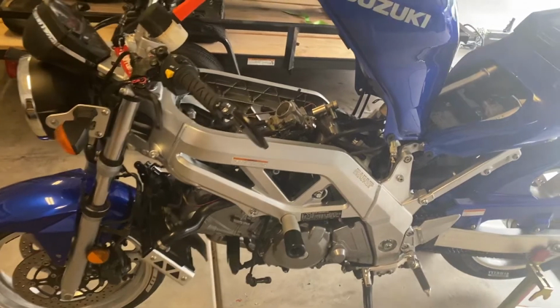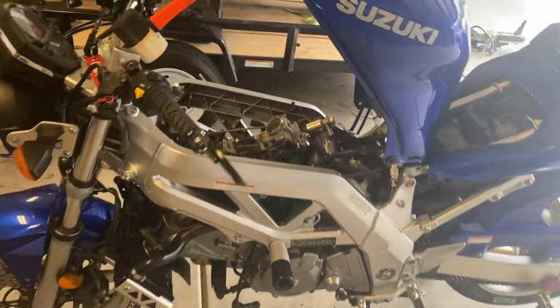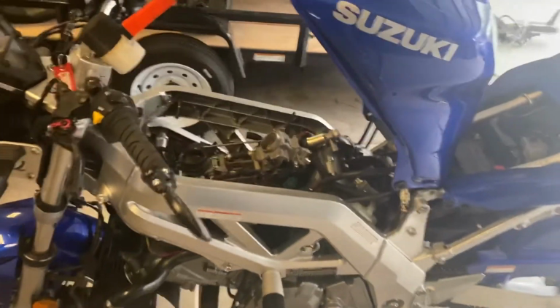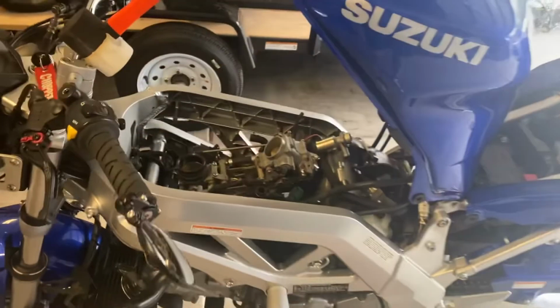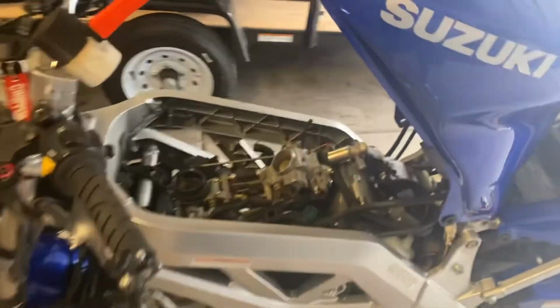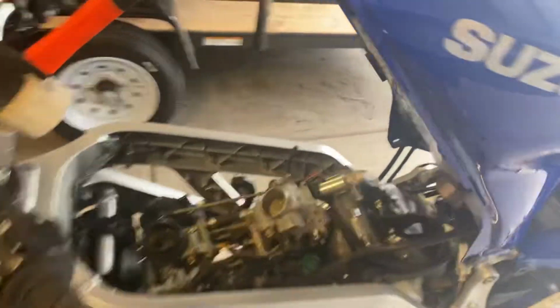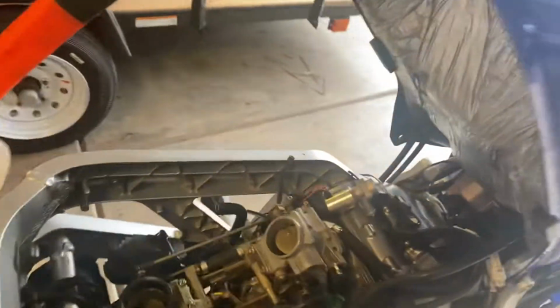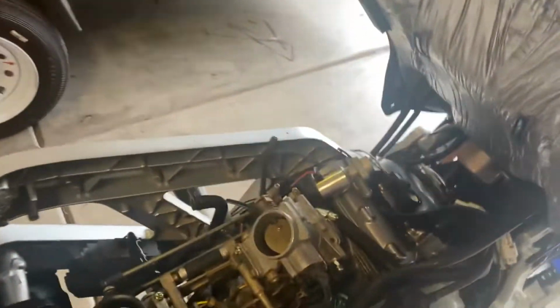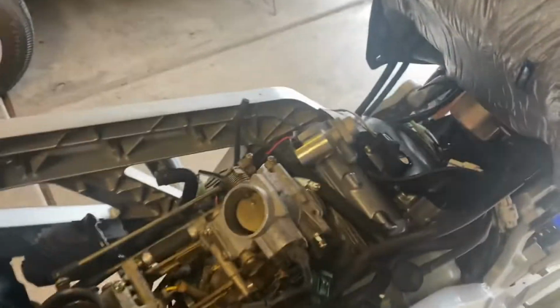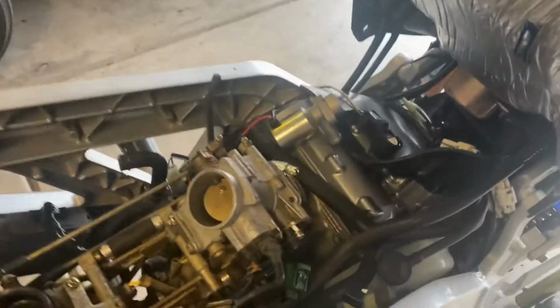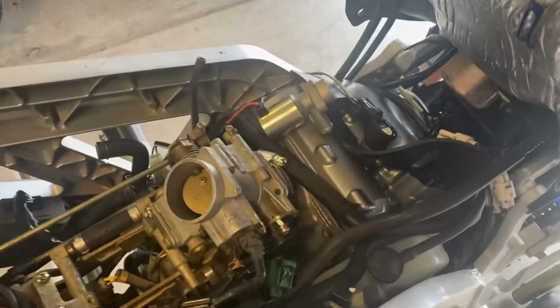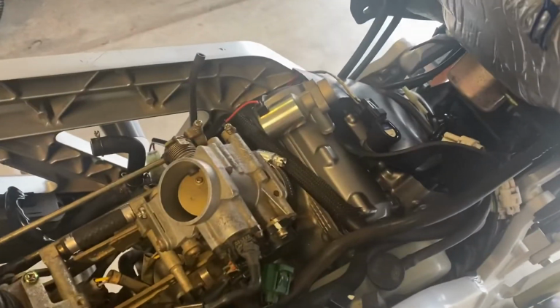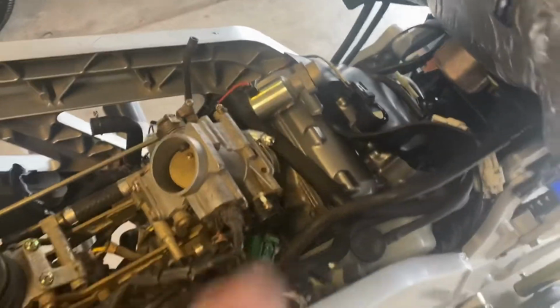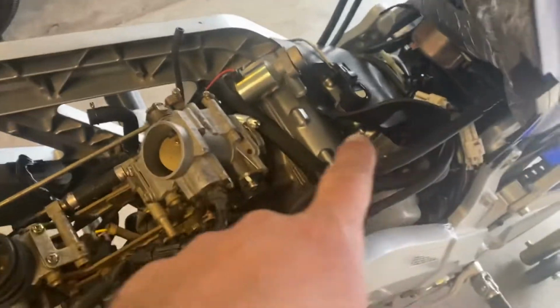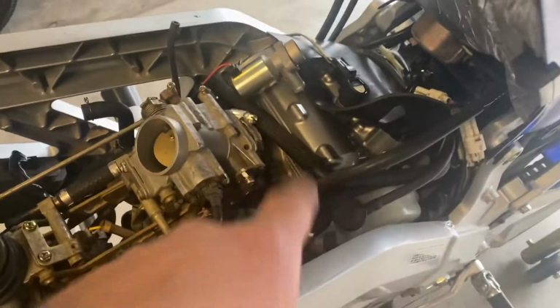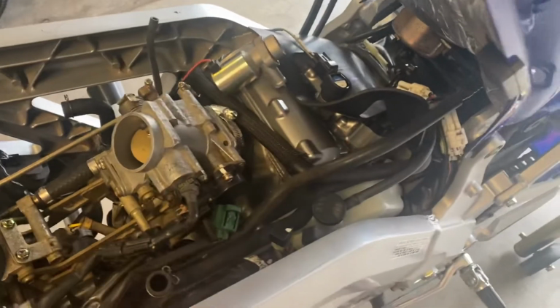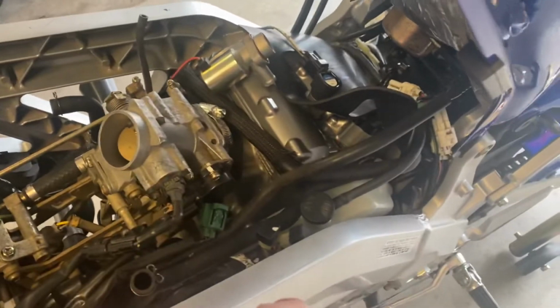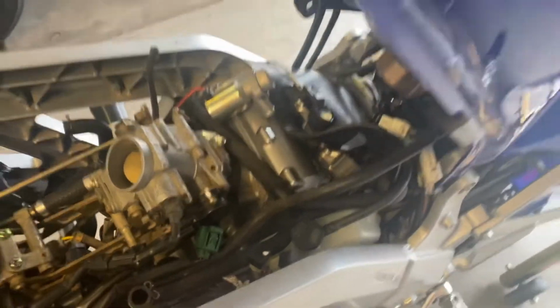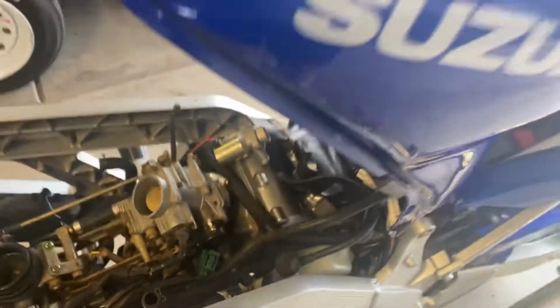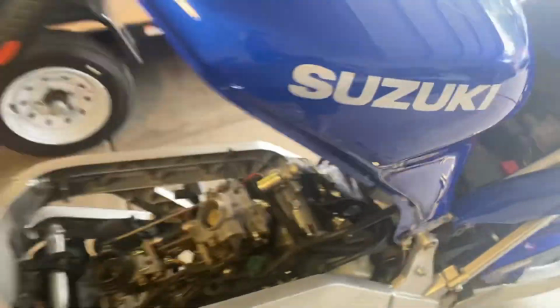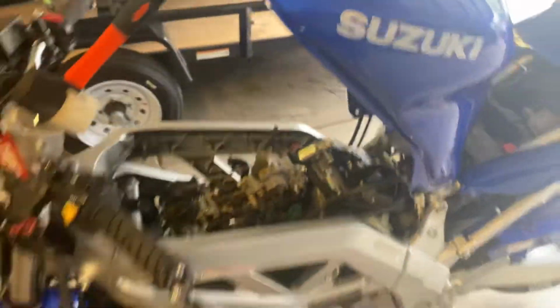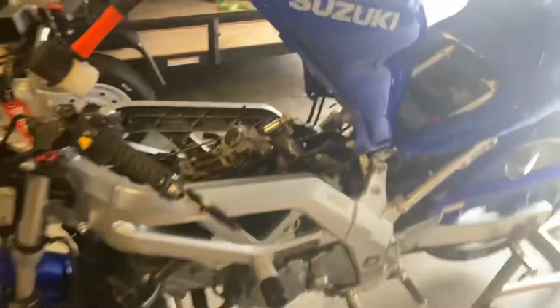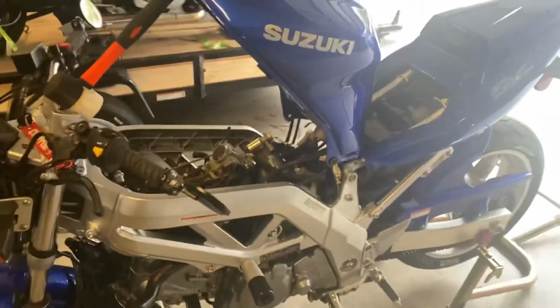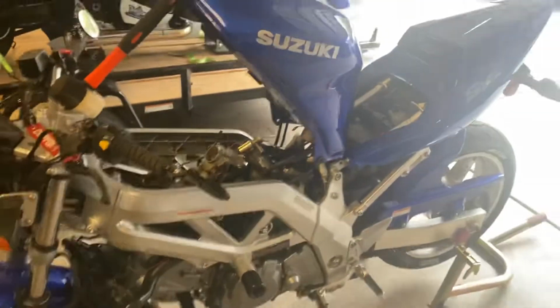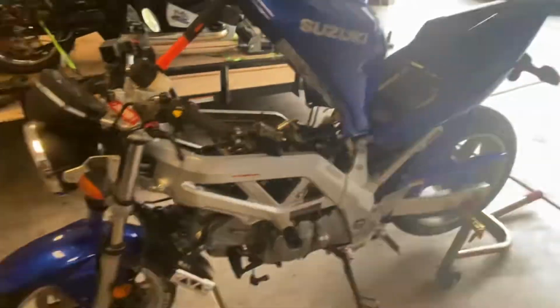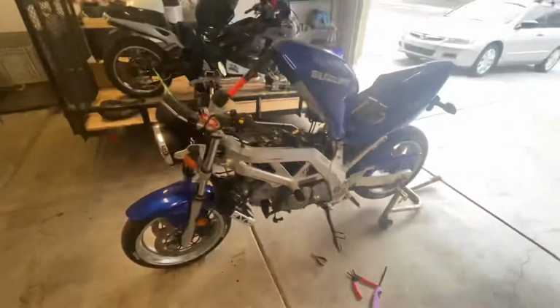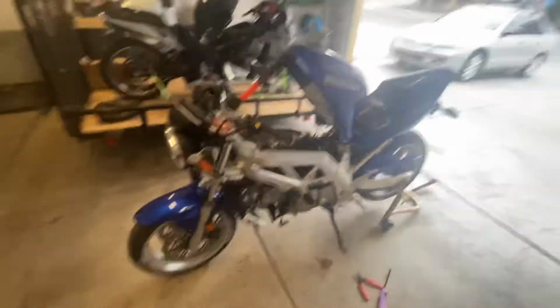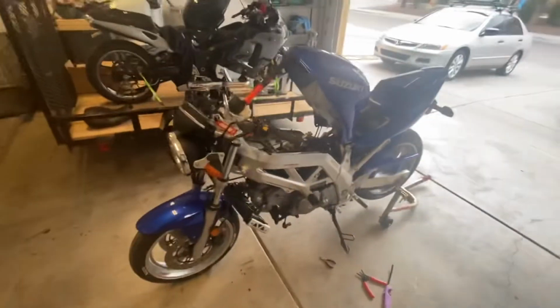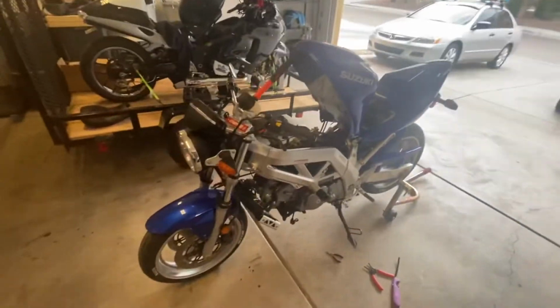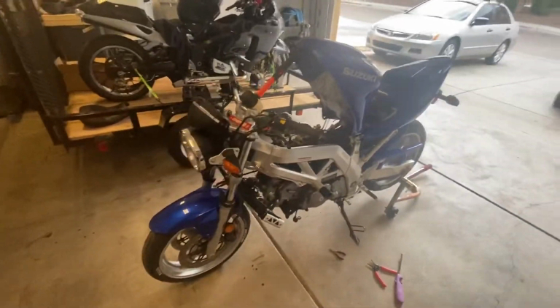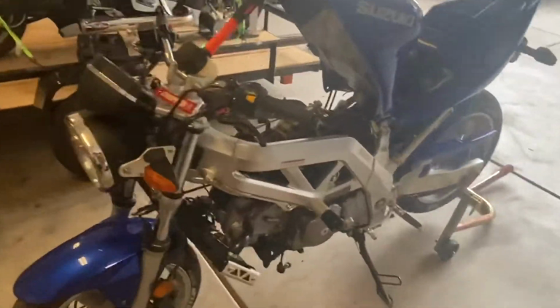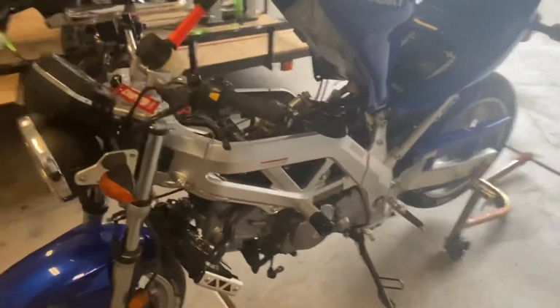I just wanted to make this video for anyone that's looking to do the coil on plug conversion for their second gen SV650.